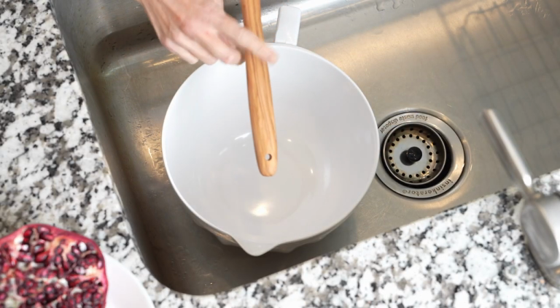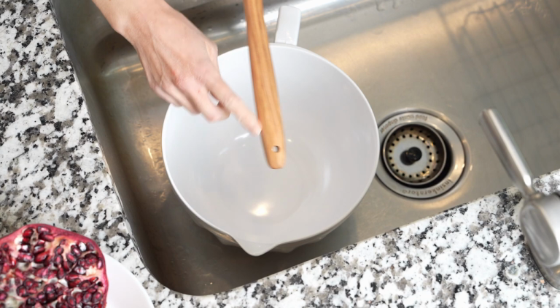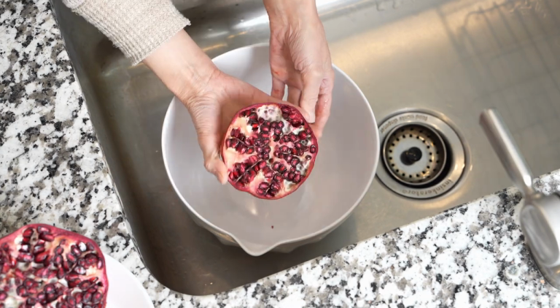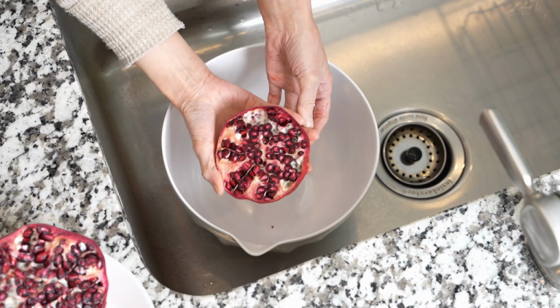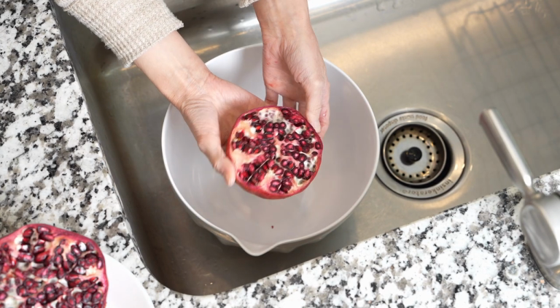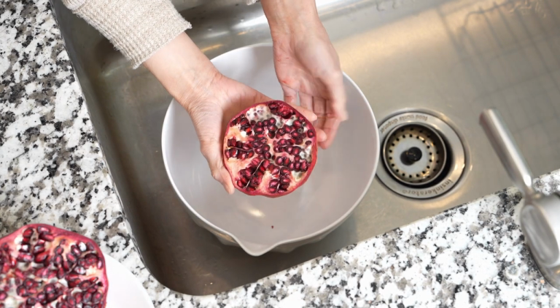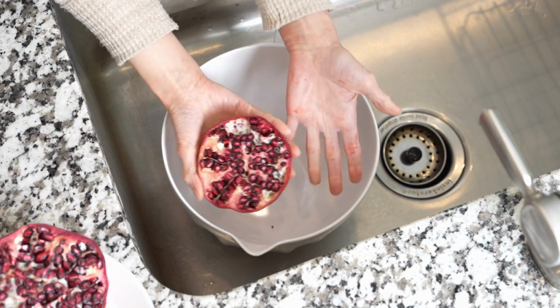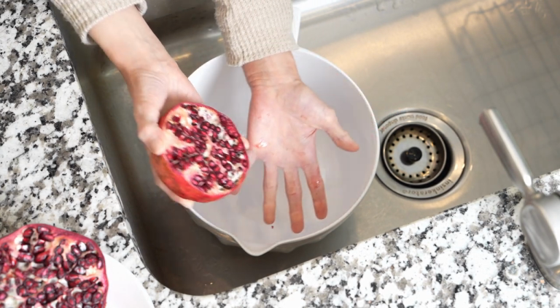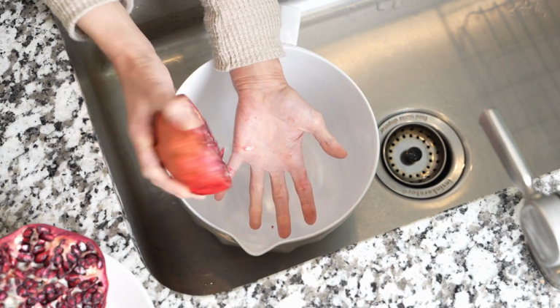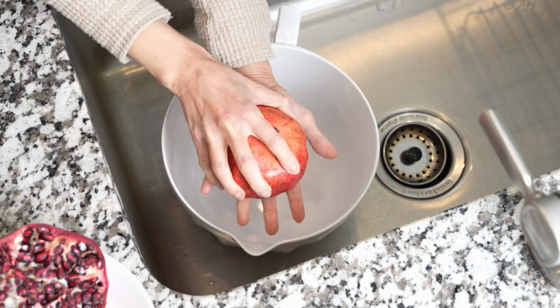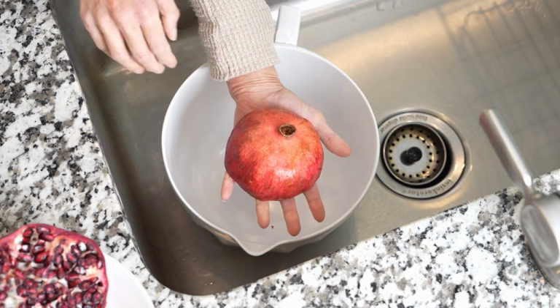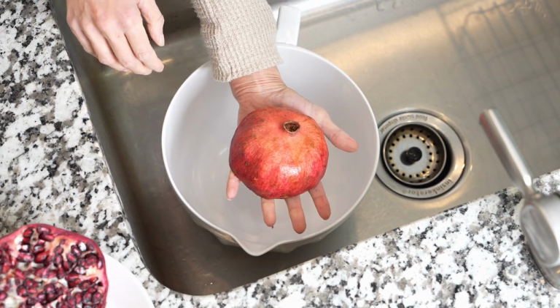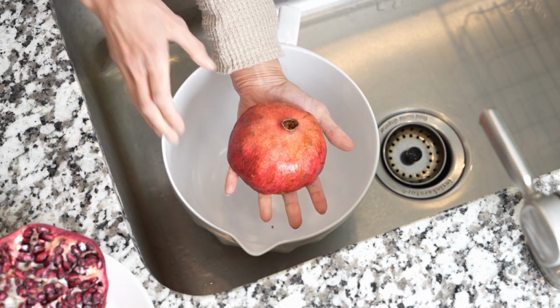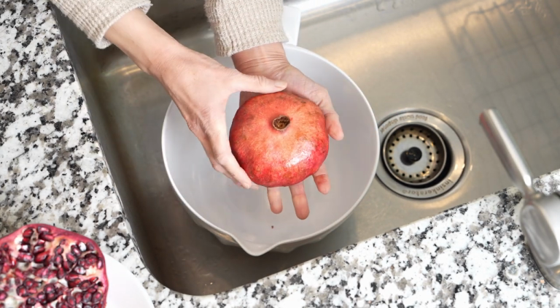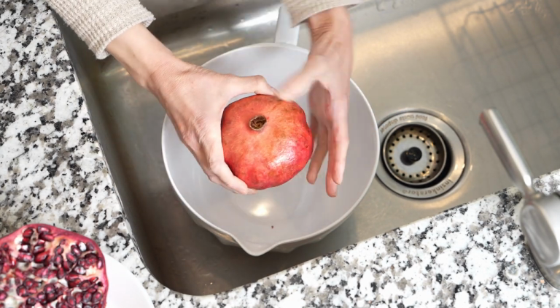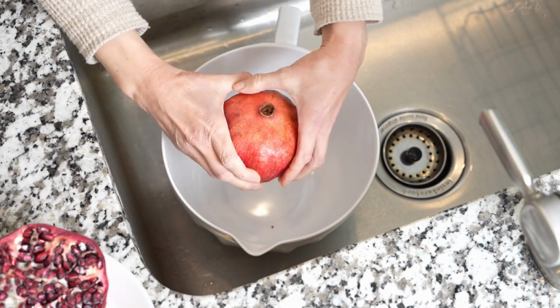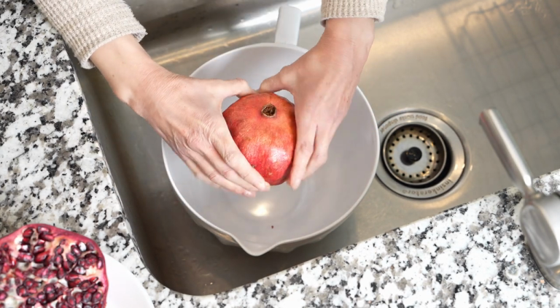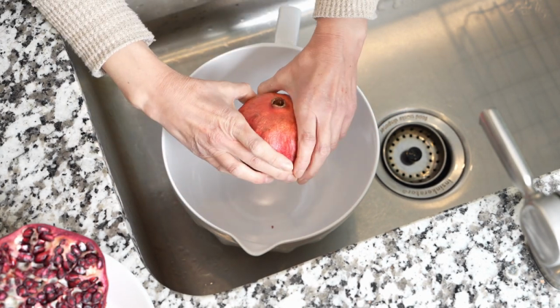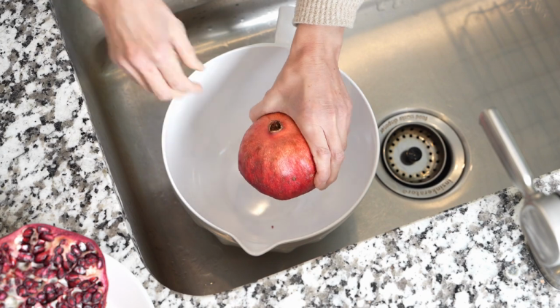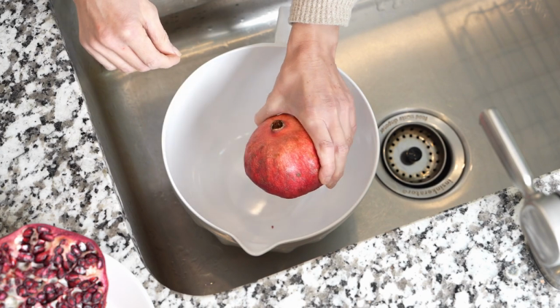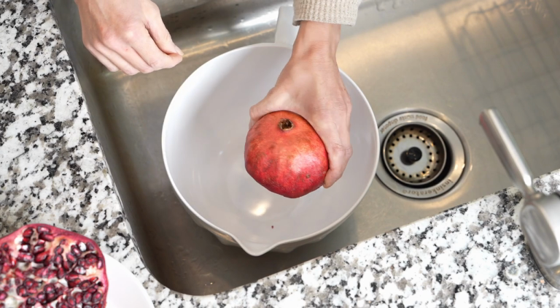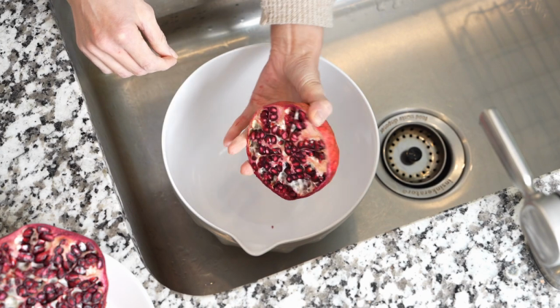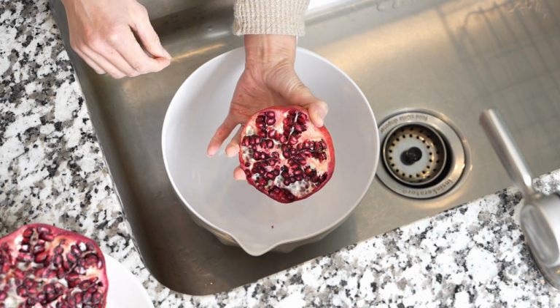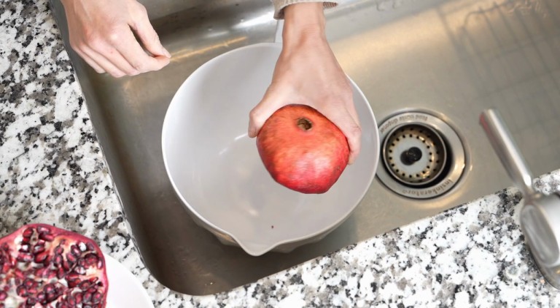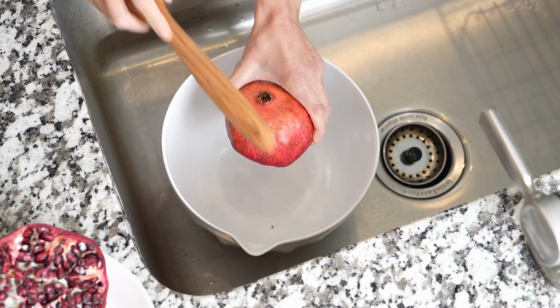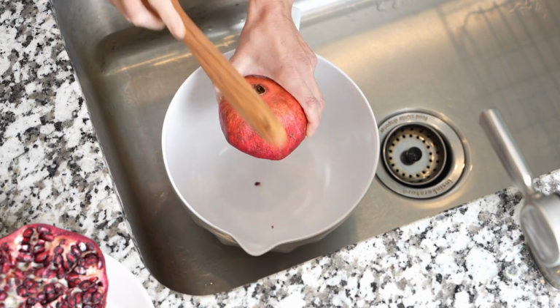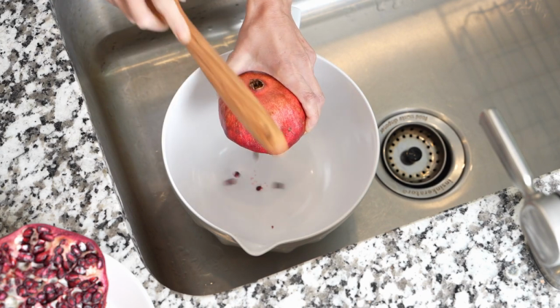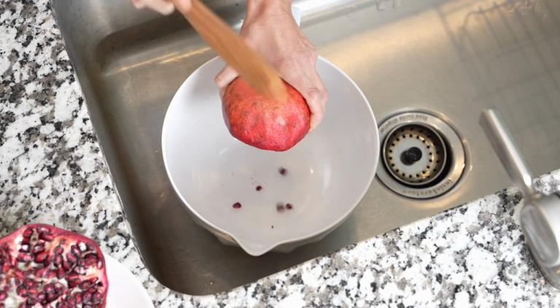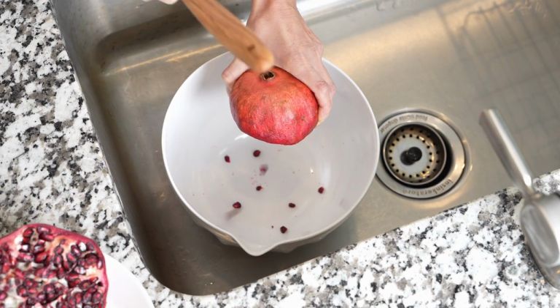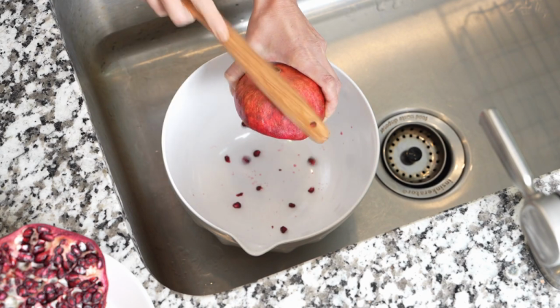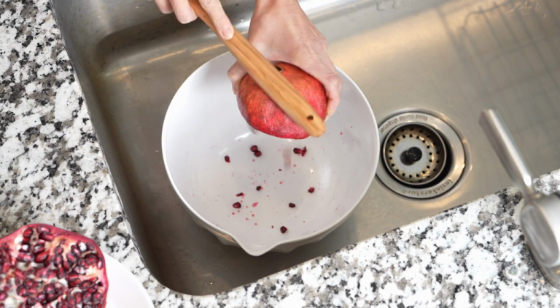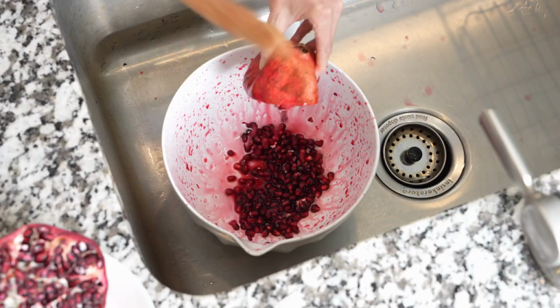This is best to be done over the sink. Take one half of the pomegranate and hold it cut side down. With a wooden spoon, tap on the top of the fruit until most of the seeds are released.